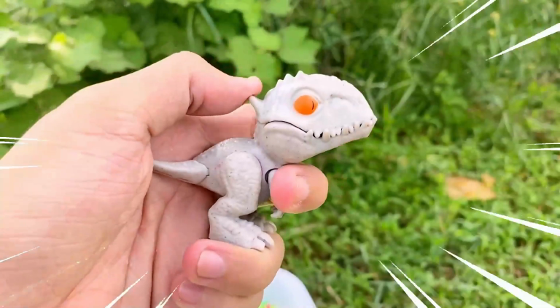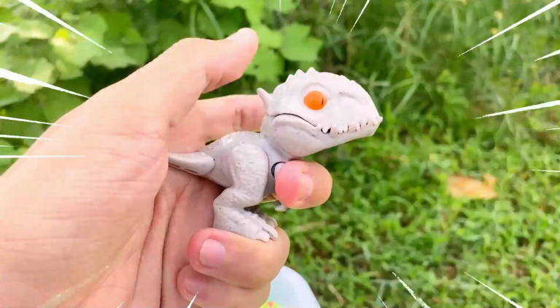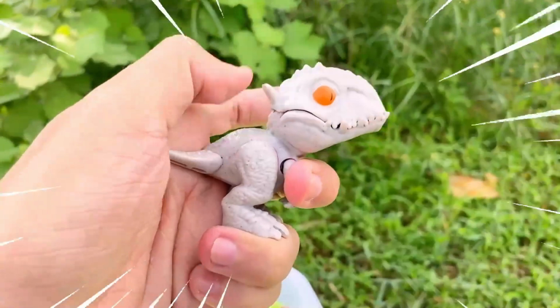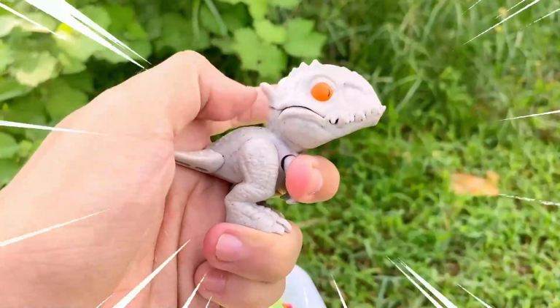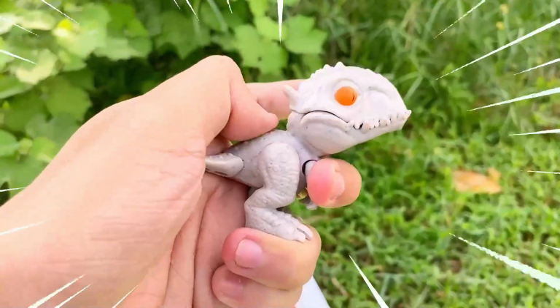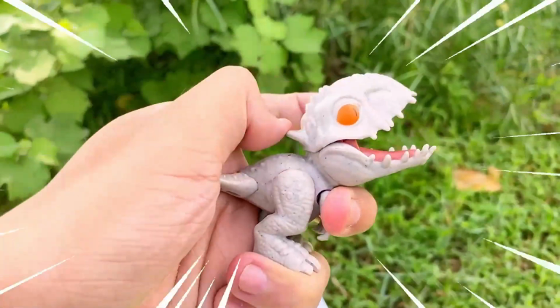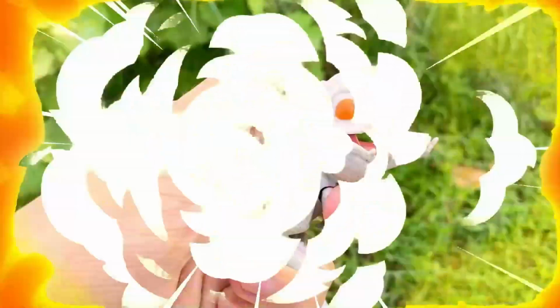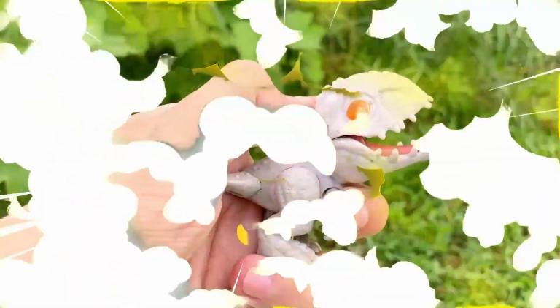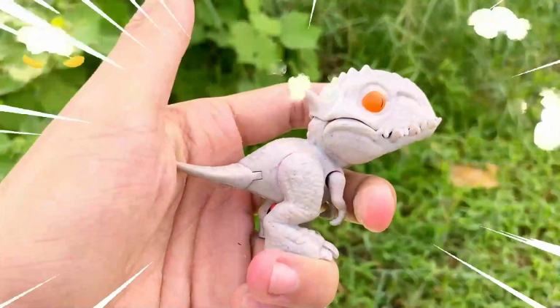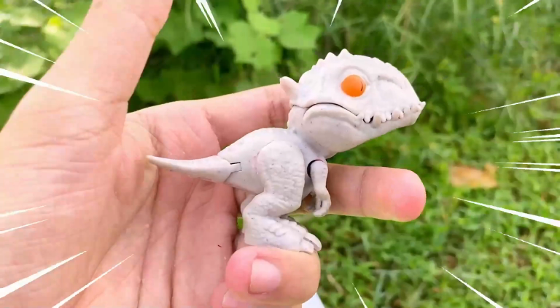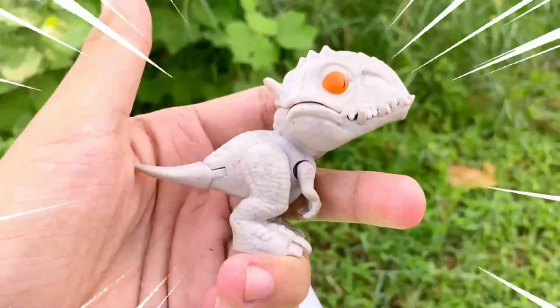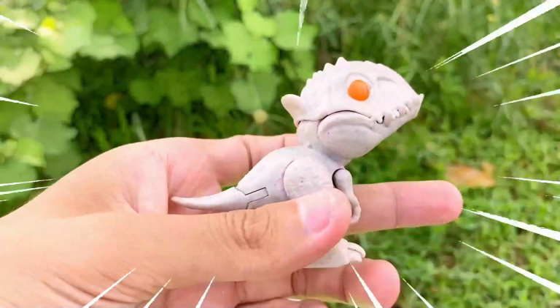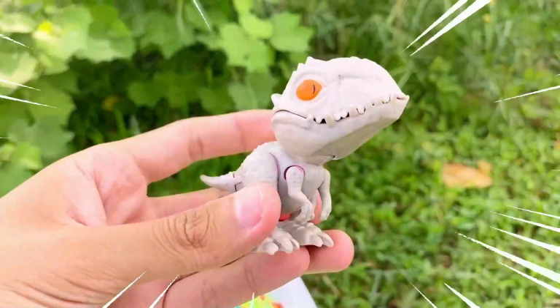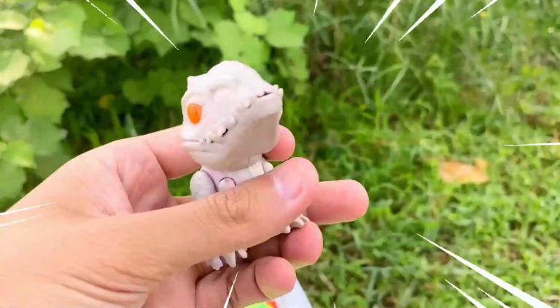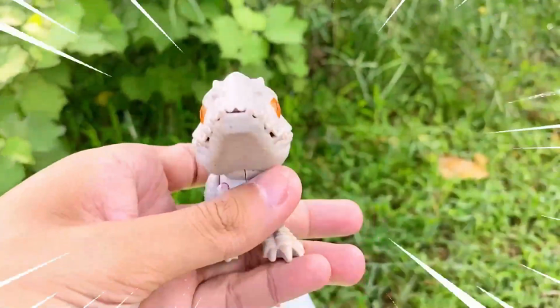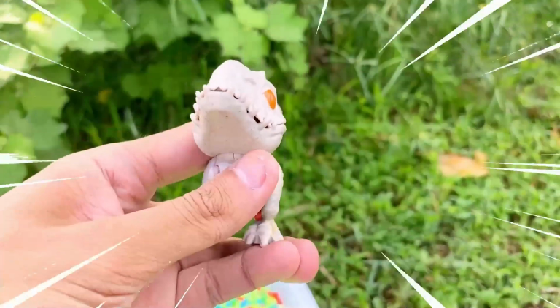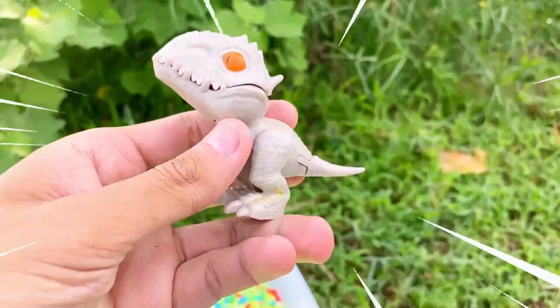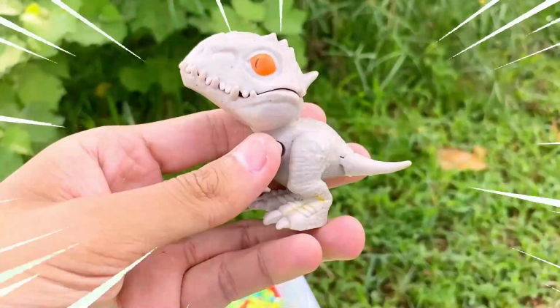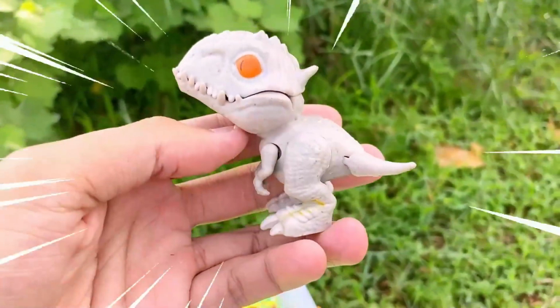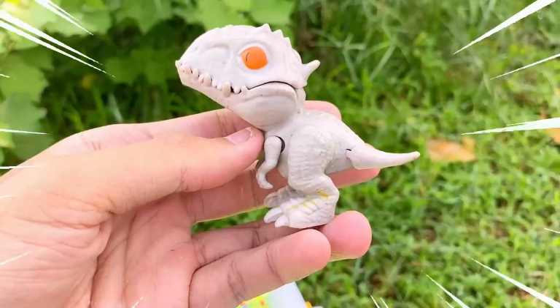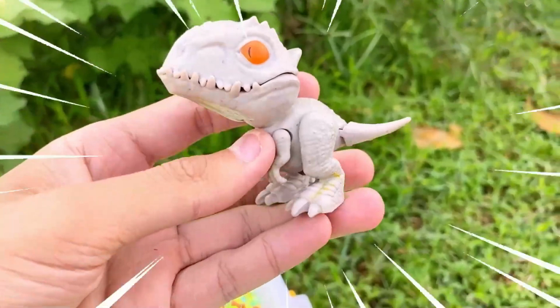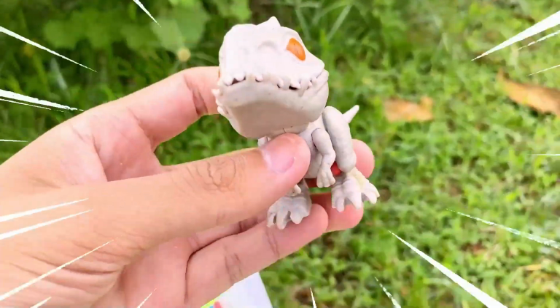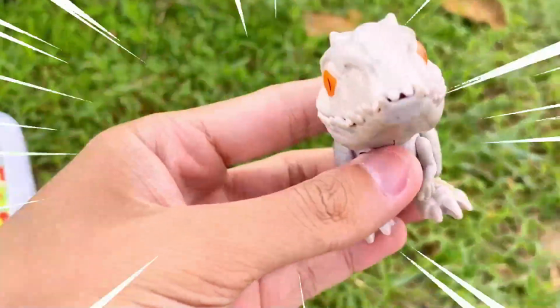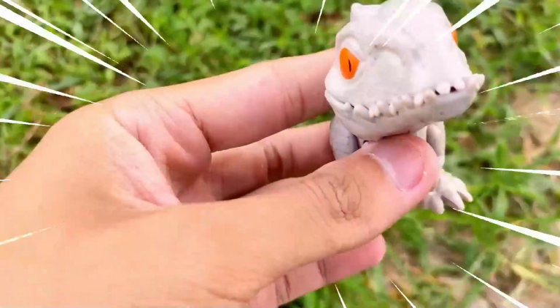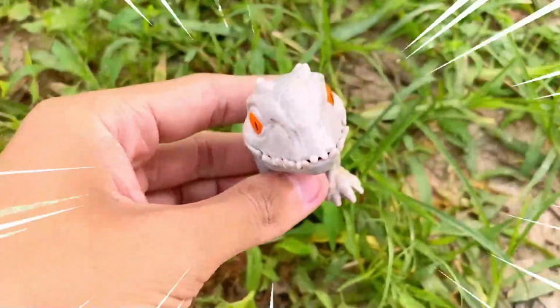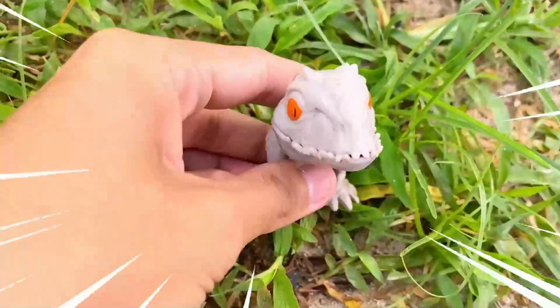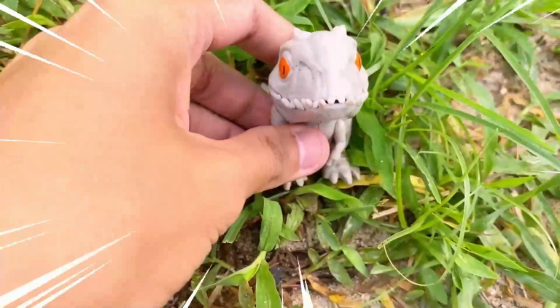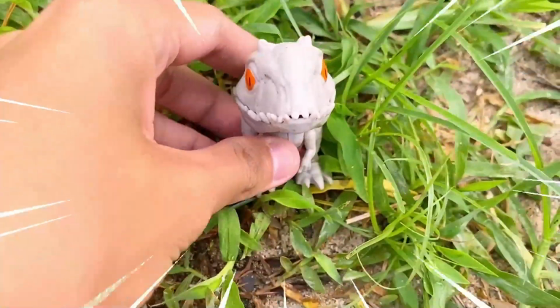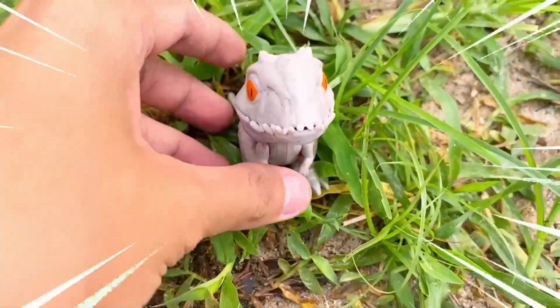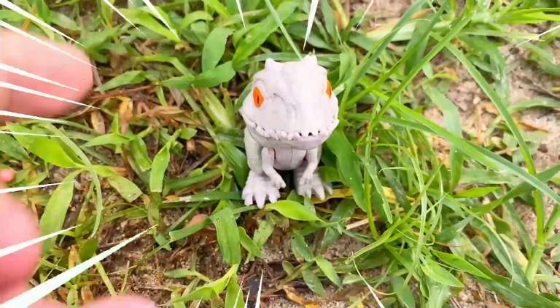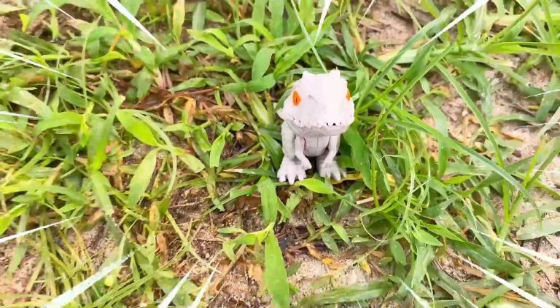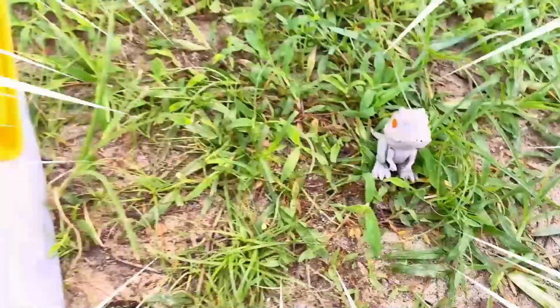The Indominus Rex was created by combining the genetic traits of various dinosaur species. It exhibits a range of physical characteristics drawing inspiration from different dinosaurs, including sharp features that make it a formidable and terrifying creature.